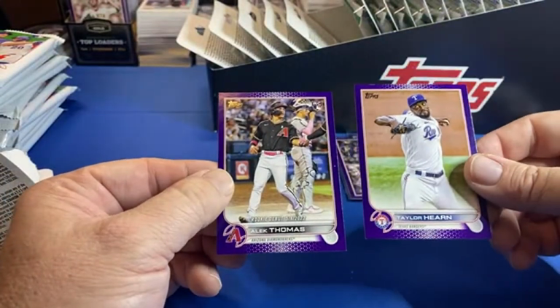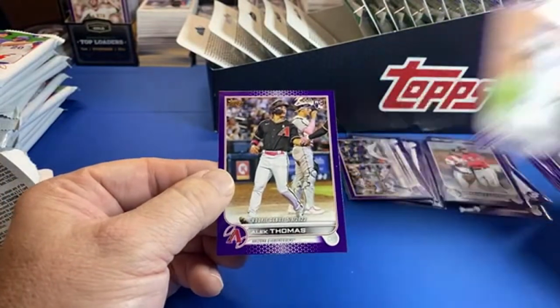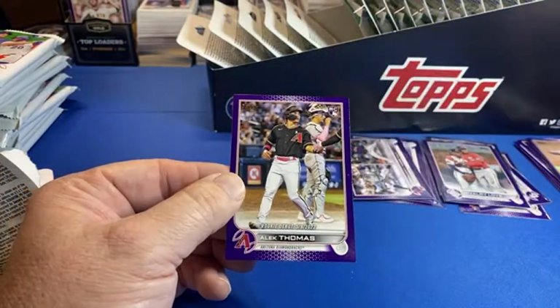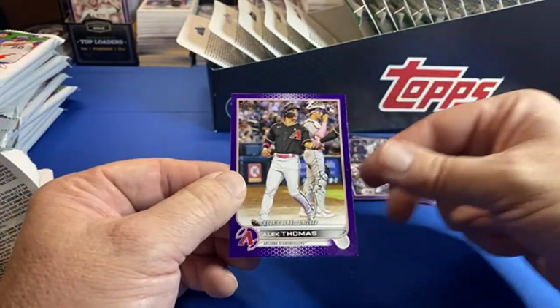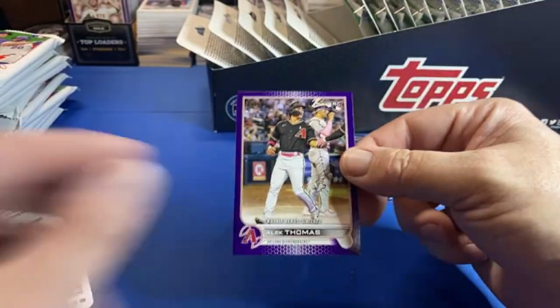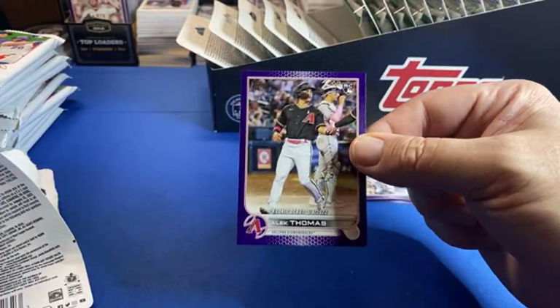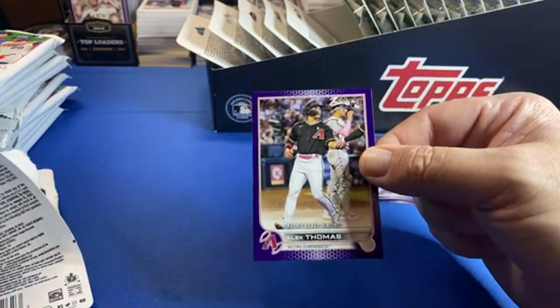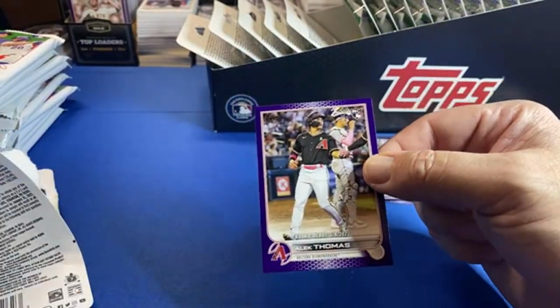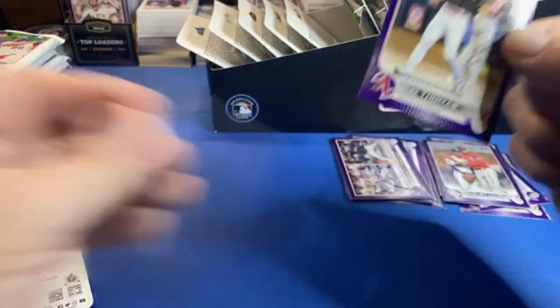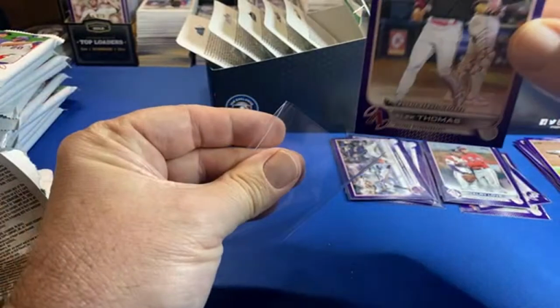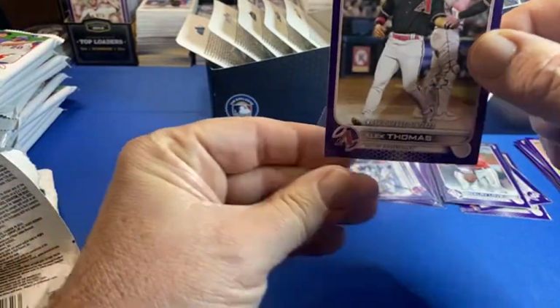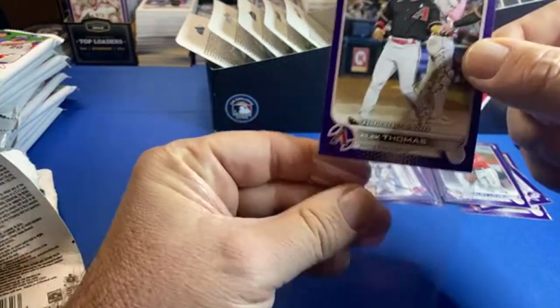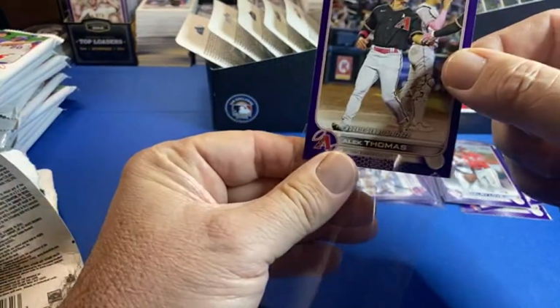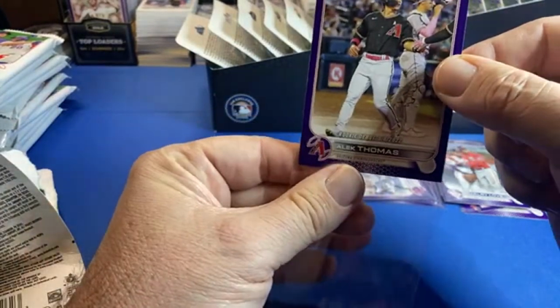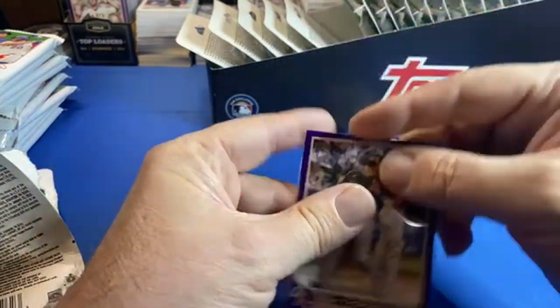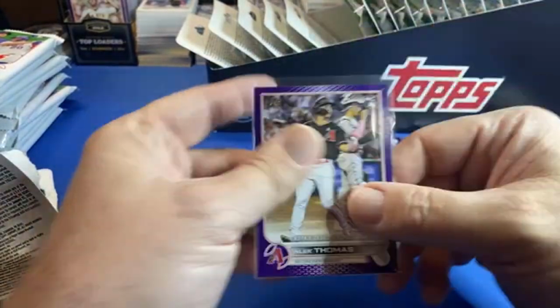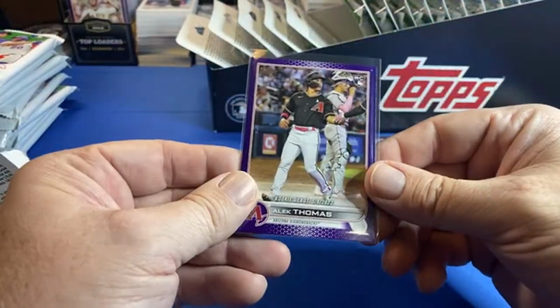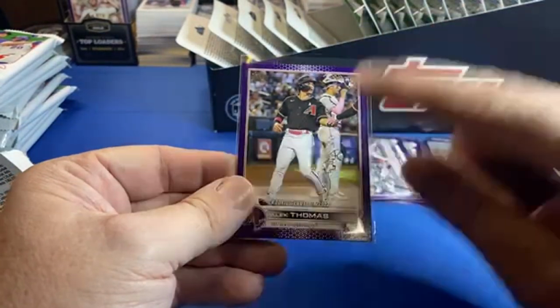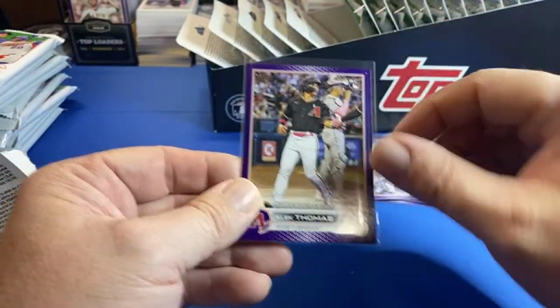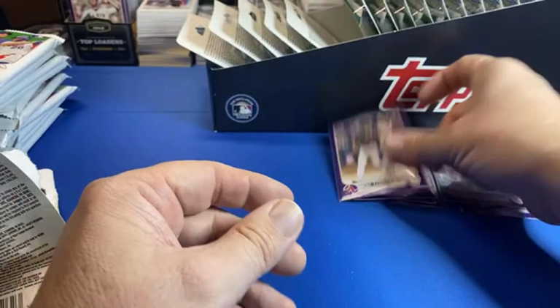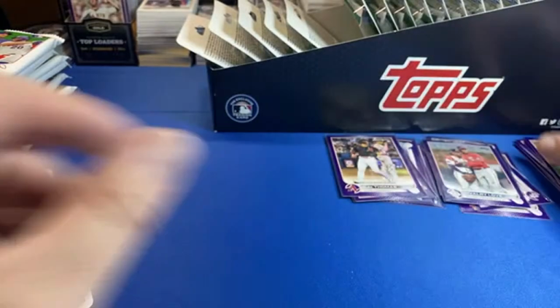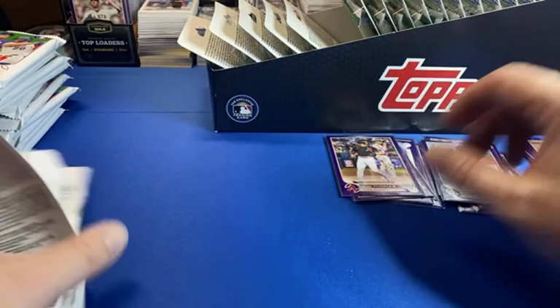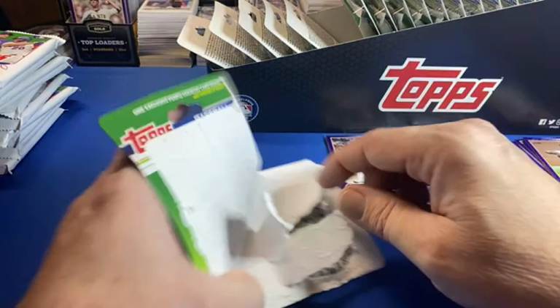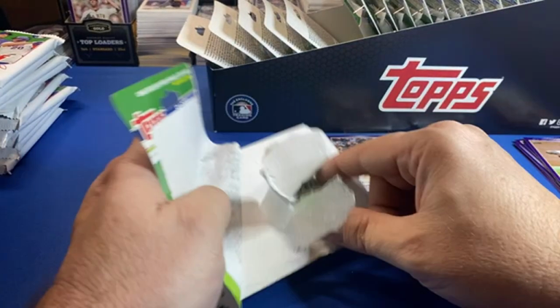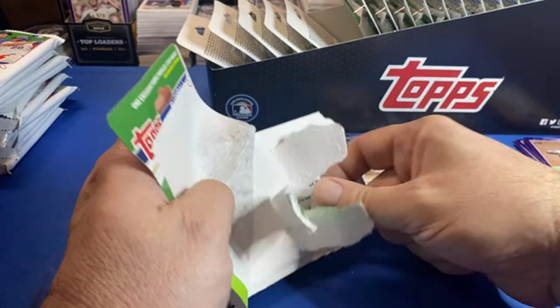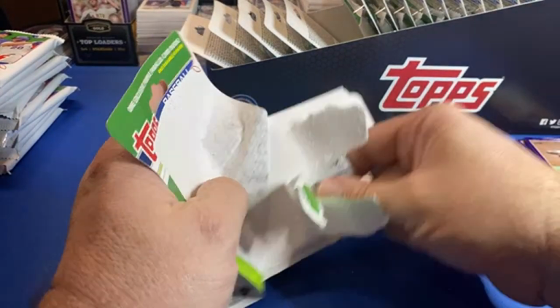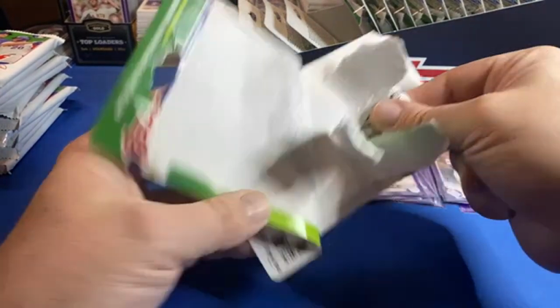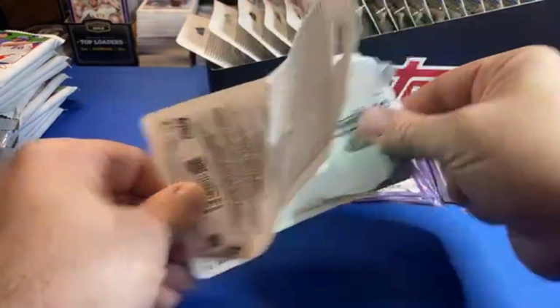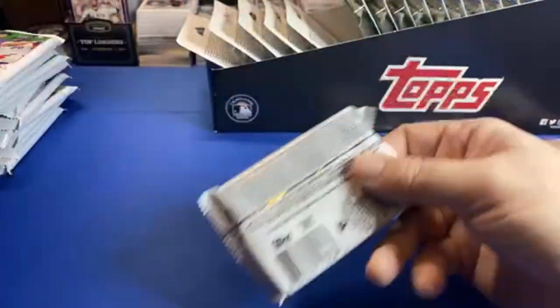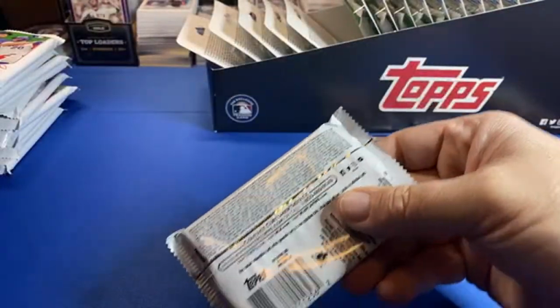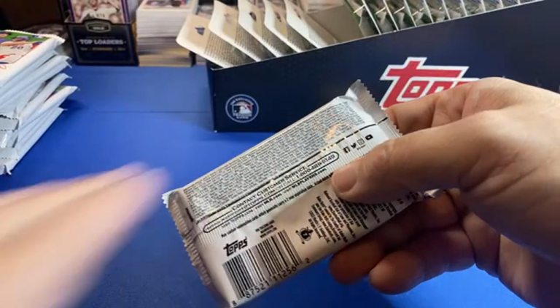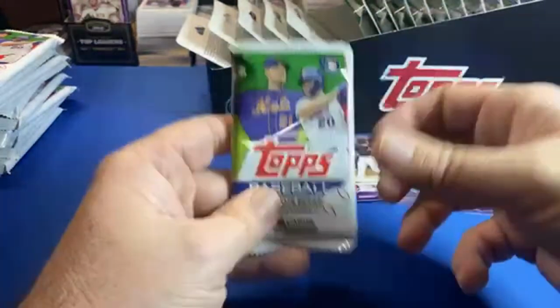Alec Thomas — we've had that one before. I just sorted them before. Alec Thomas debut rookie — I think that's like the fourth one. Come on, where's the Bobby Witt? Where's the Julio? Where are the big dogs?